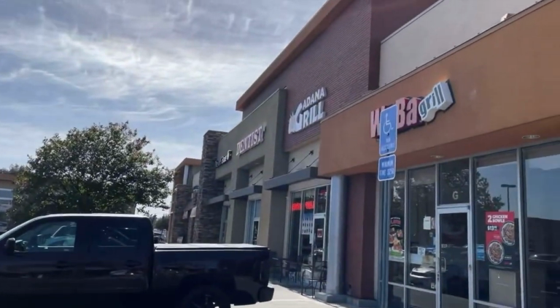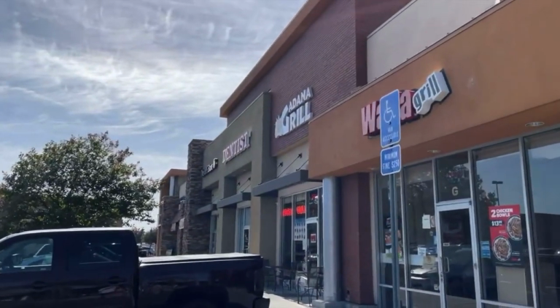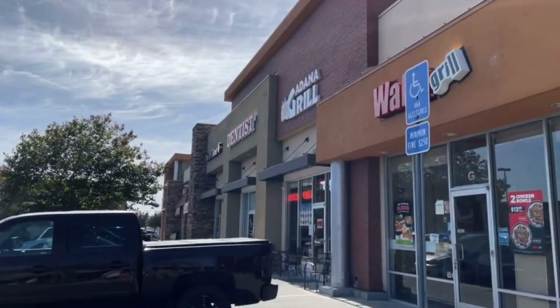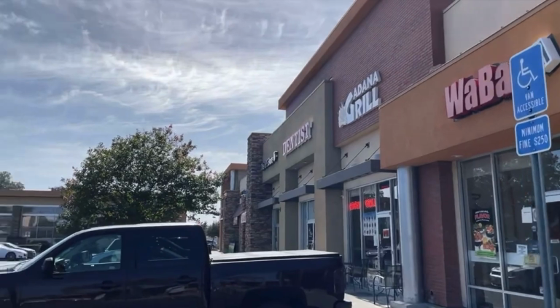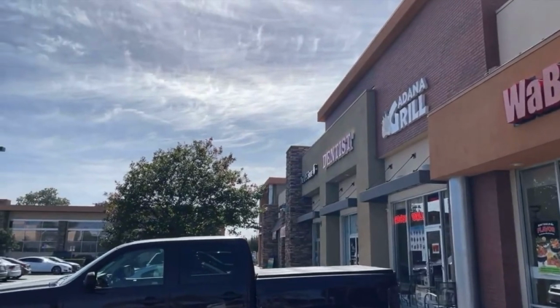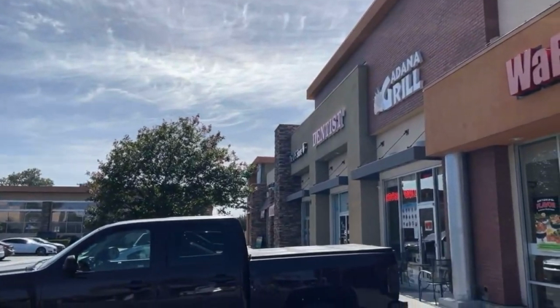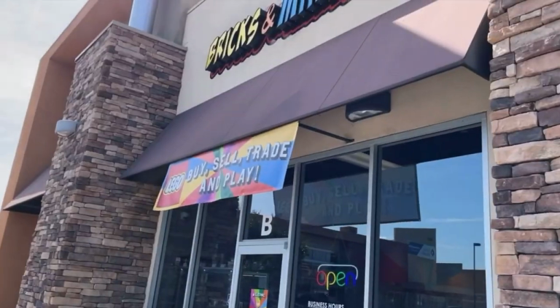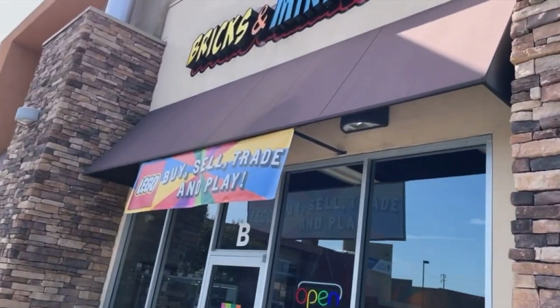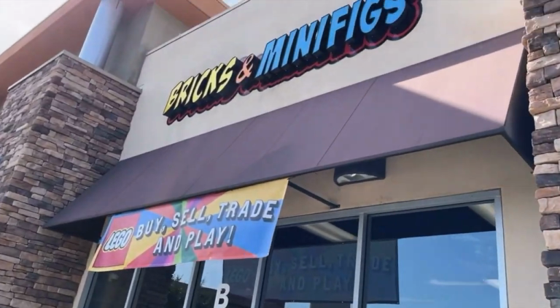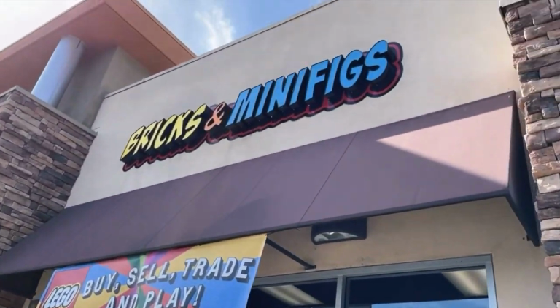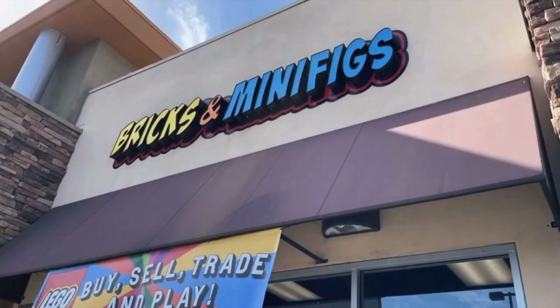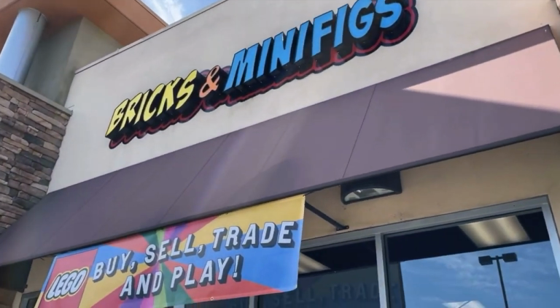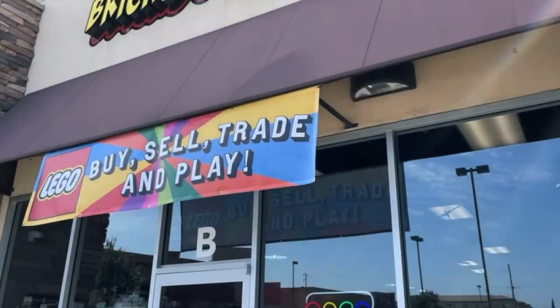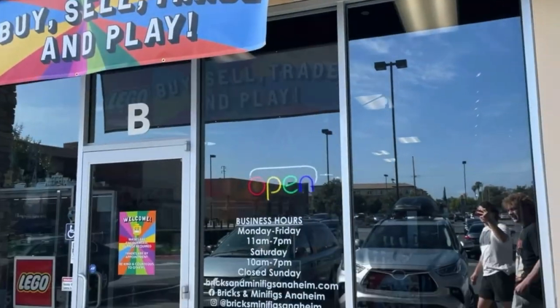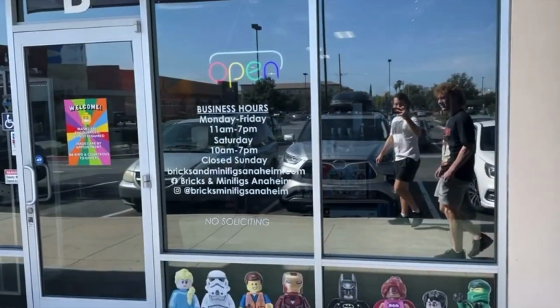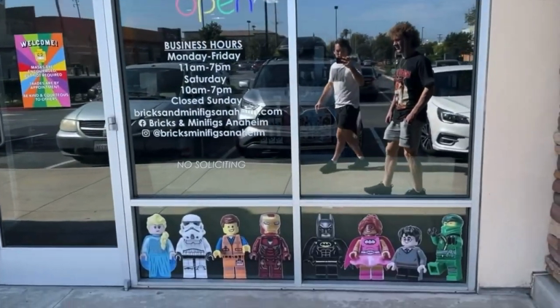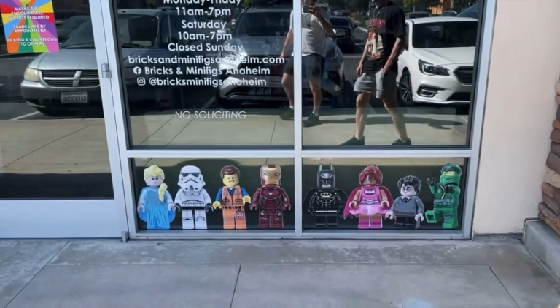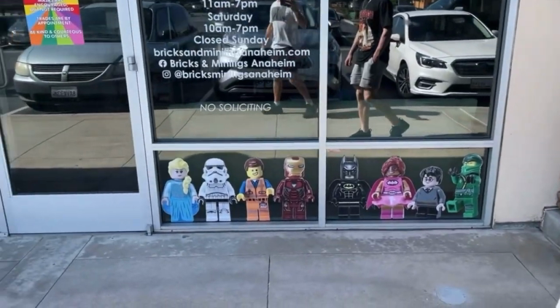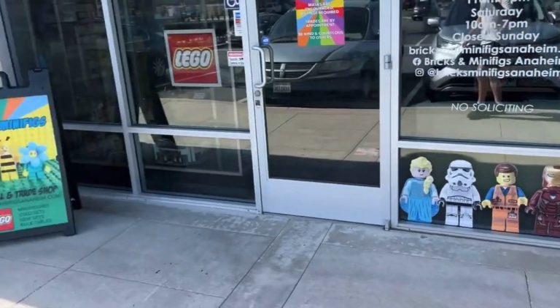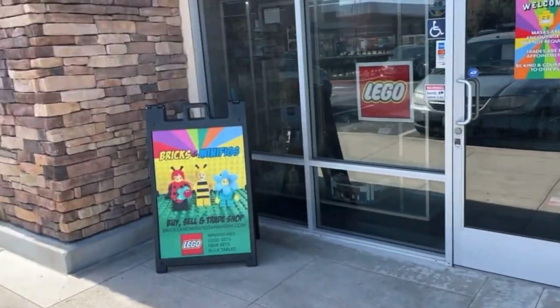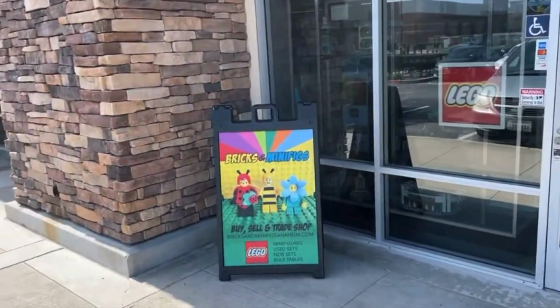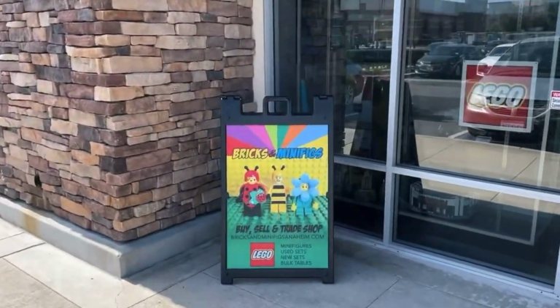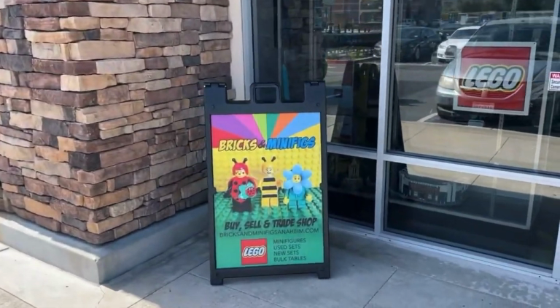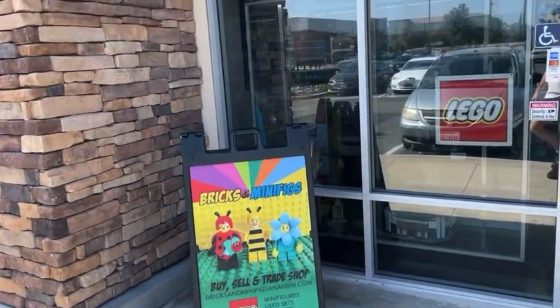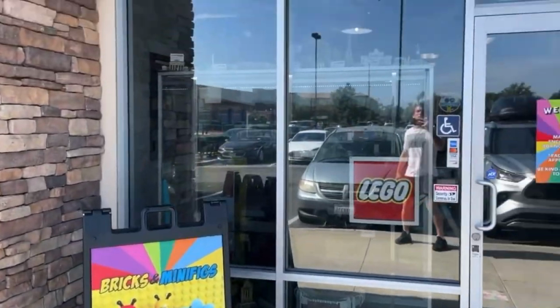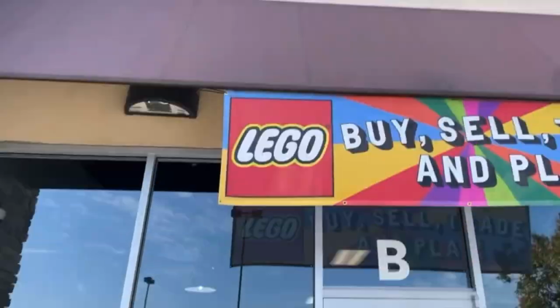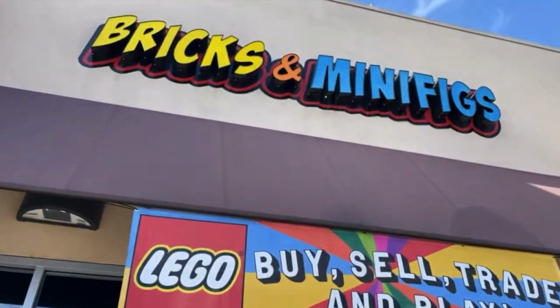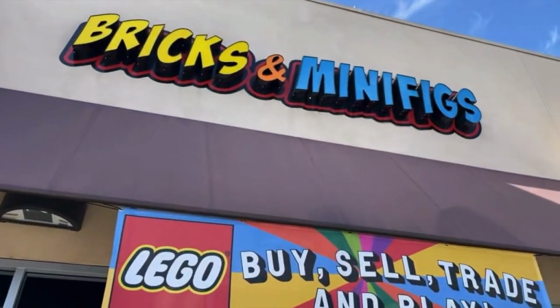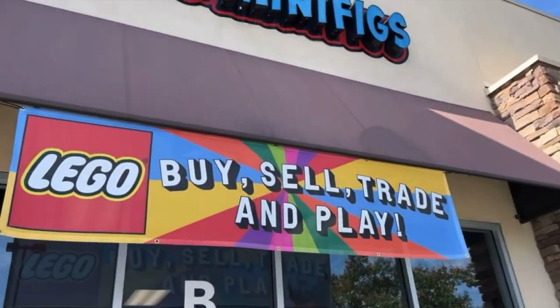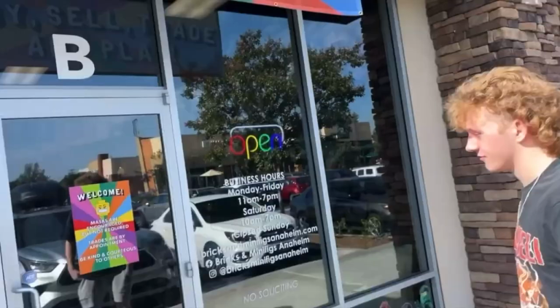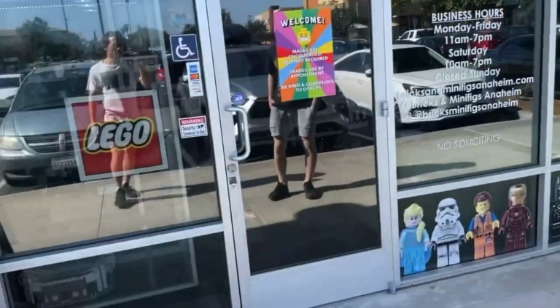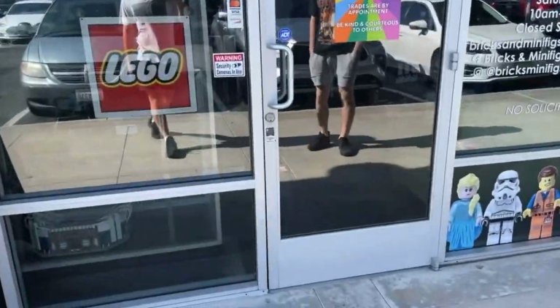I think it's one of these ones. Oh yep, that's it over there. Bricks and Minifigs! I'm pumped to go in here and see what they have. I don't know if I'll buy much, but let's go.